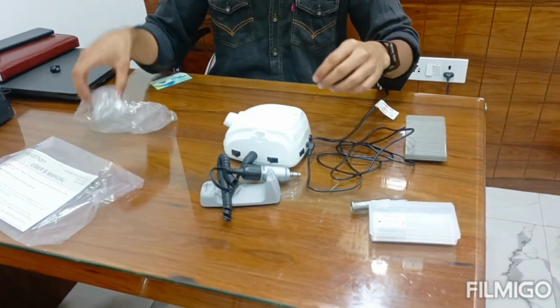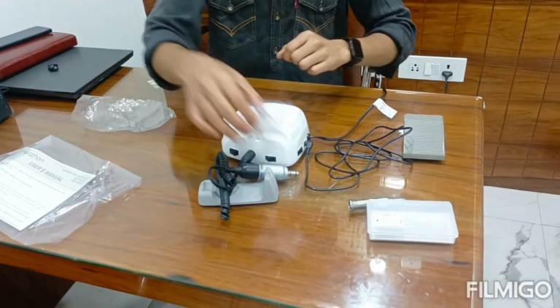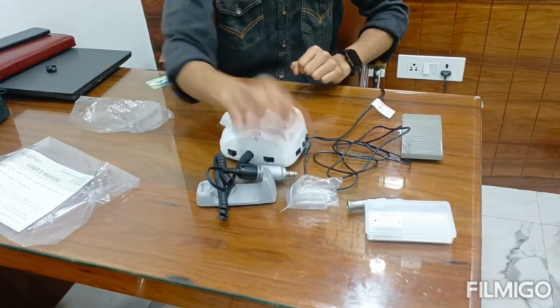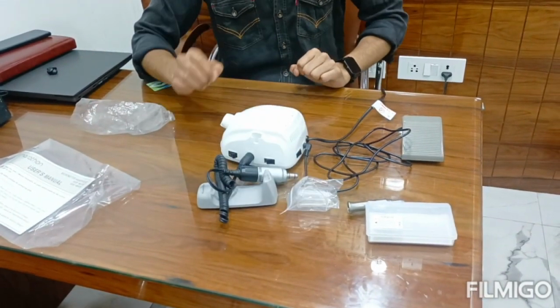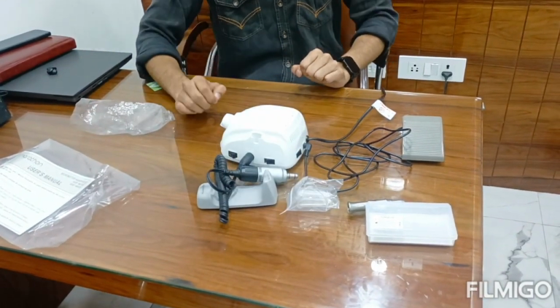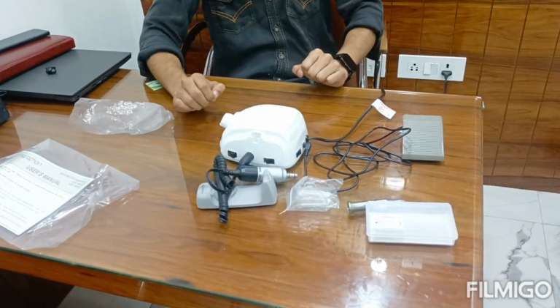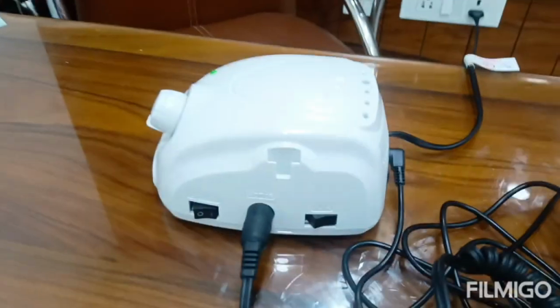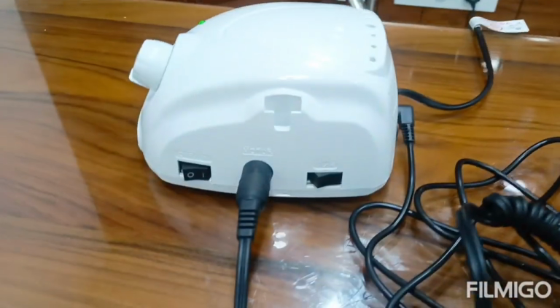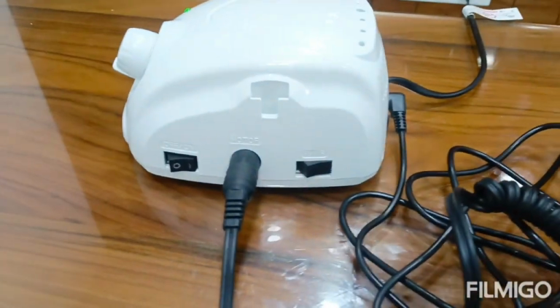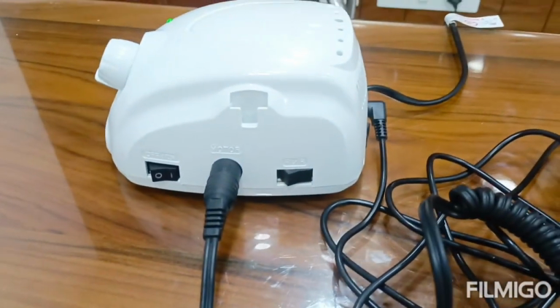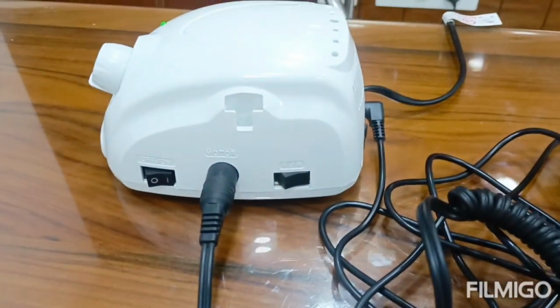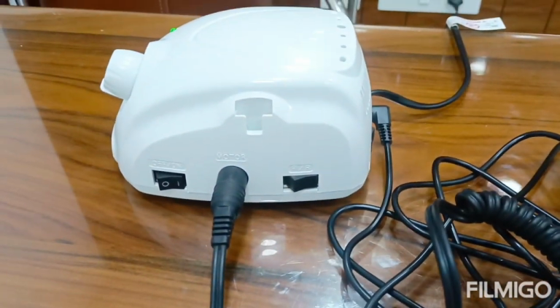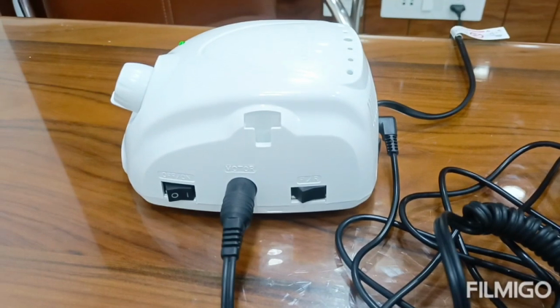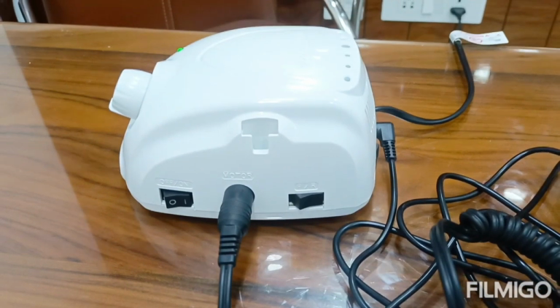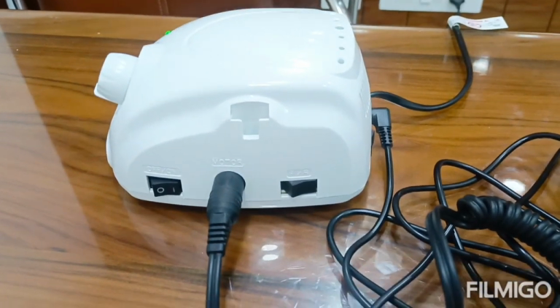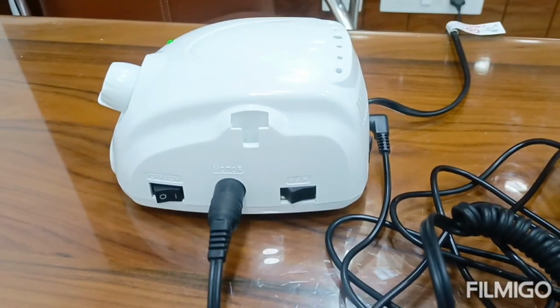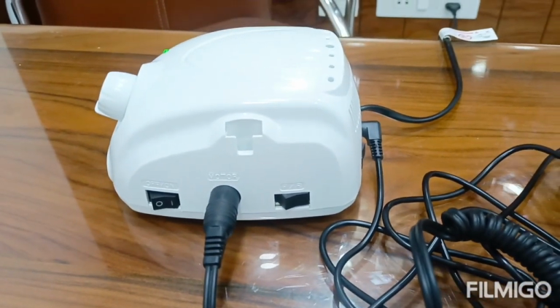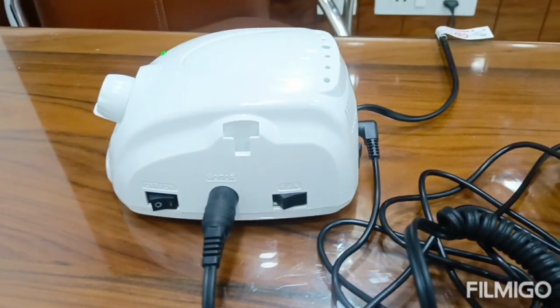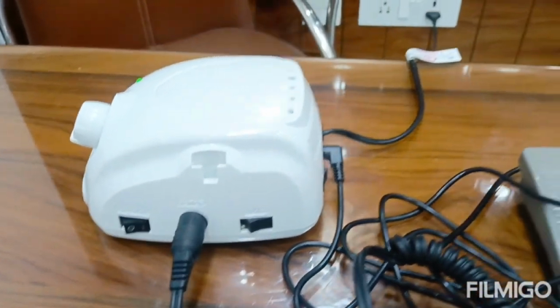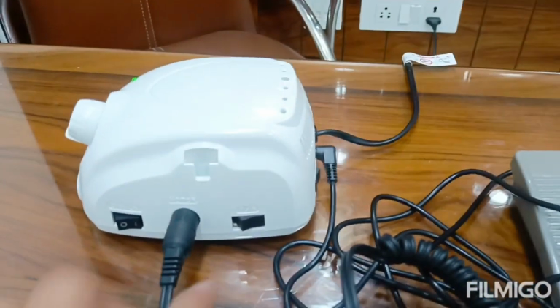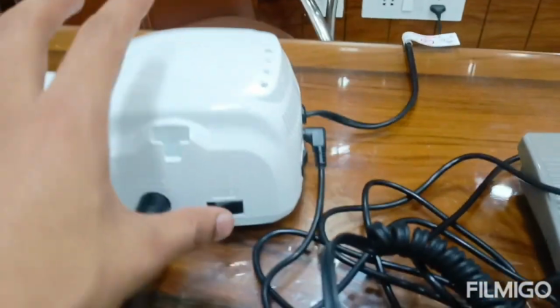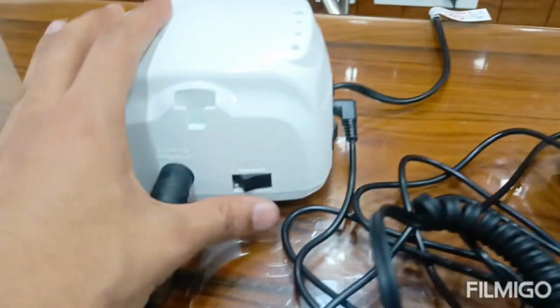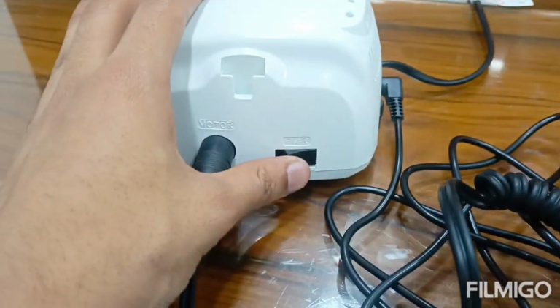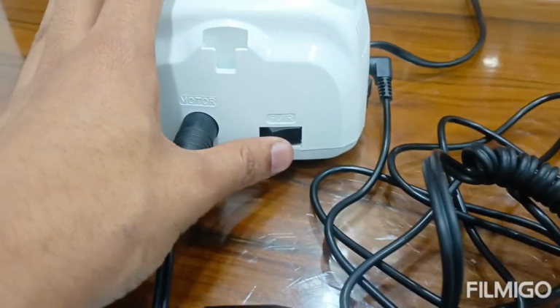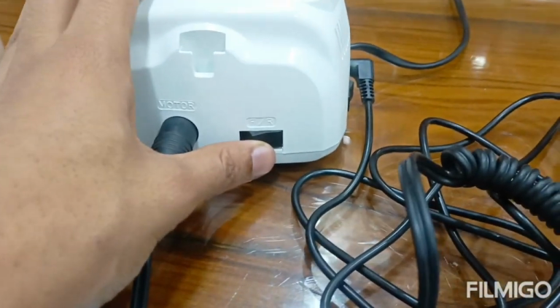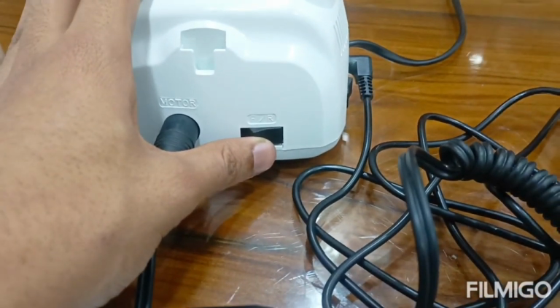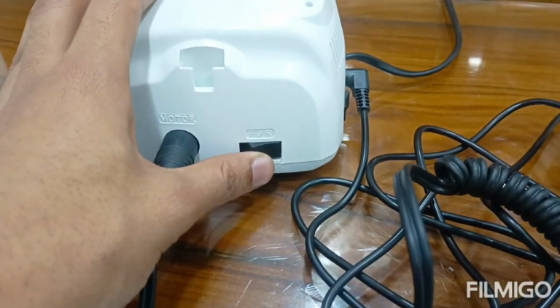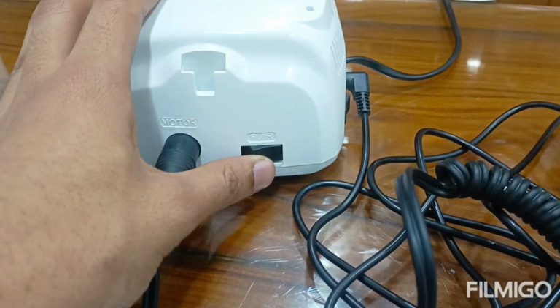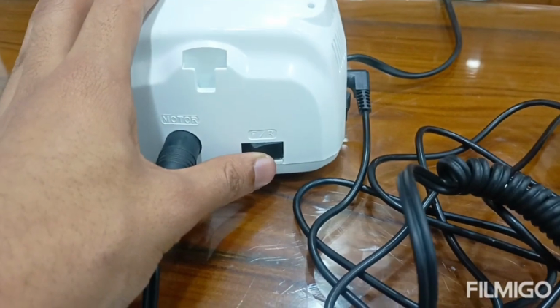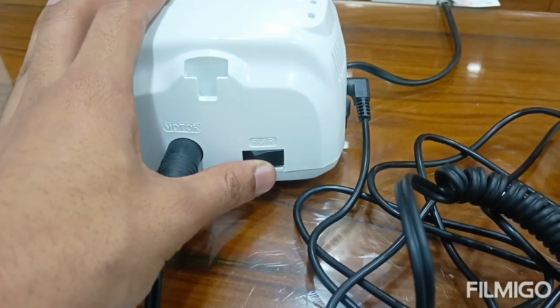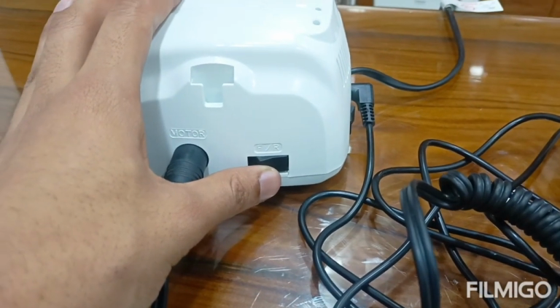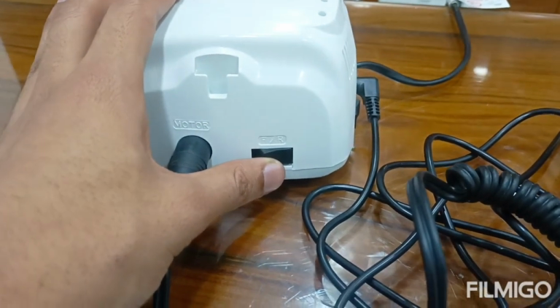That's it. Thank you. So friends, you can use direct and reverse both modes with this motor.